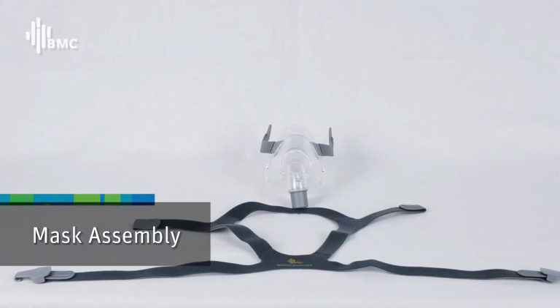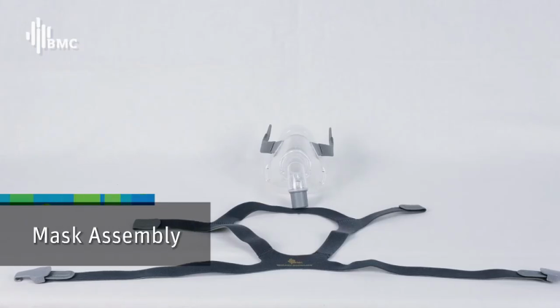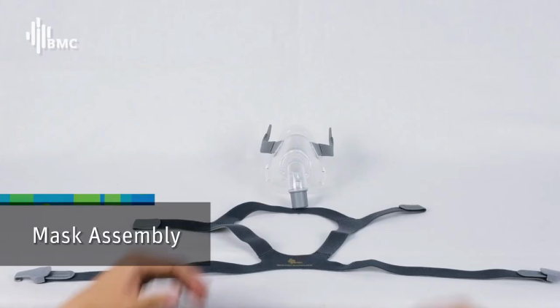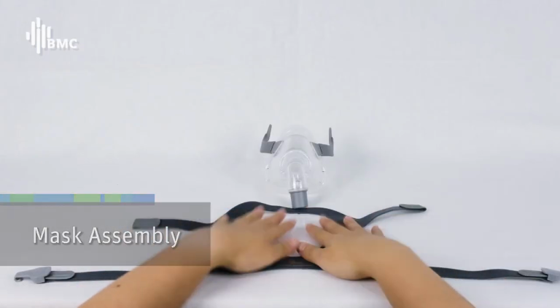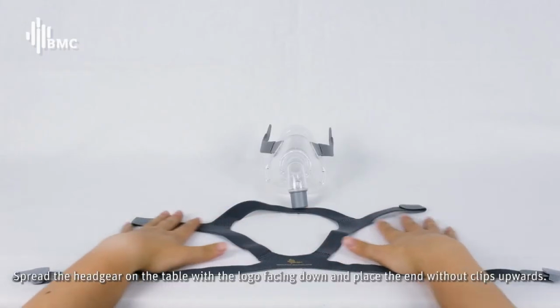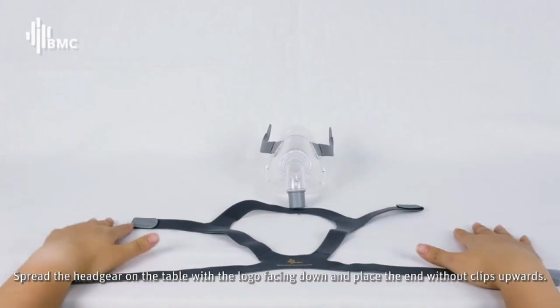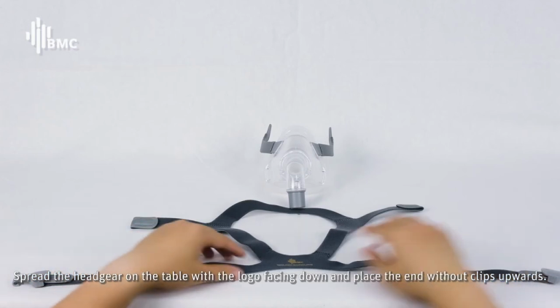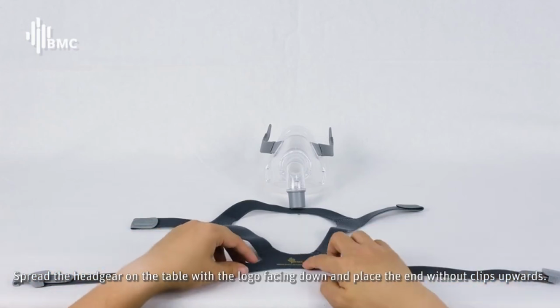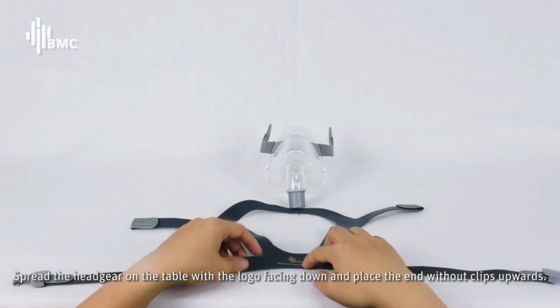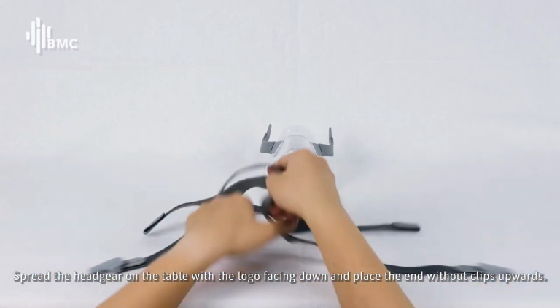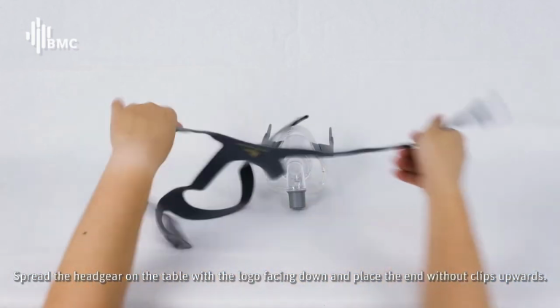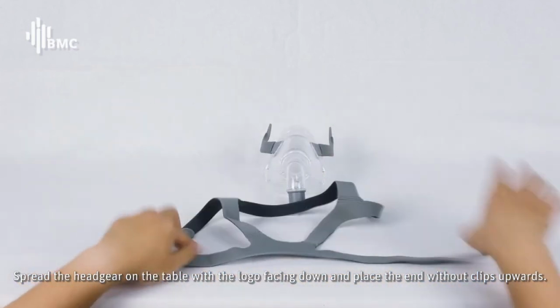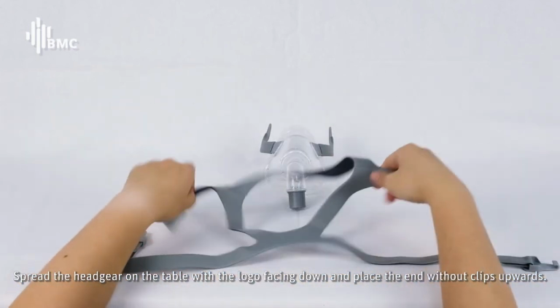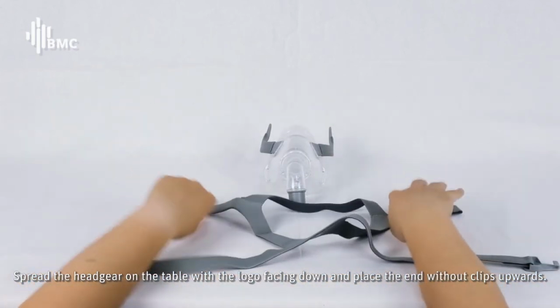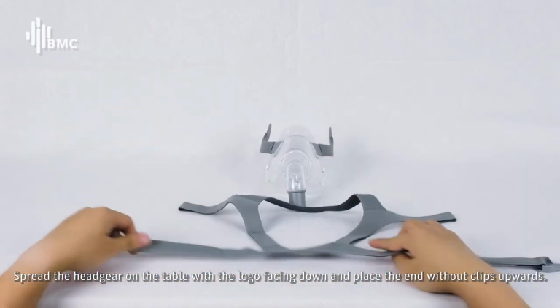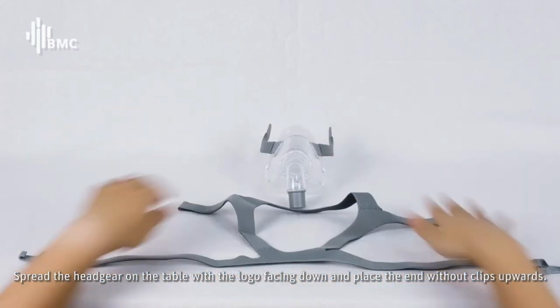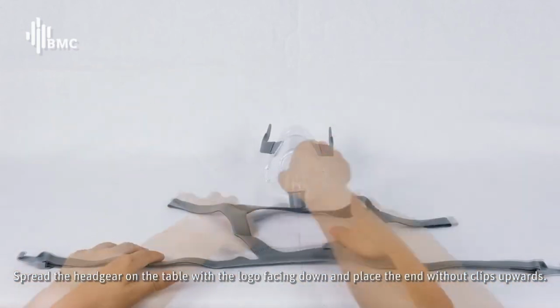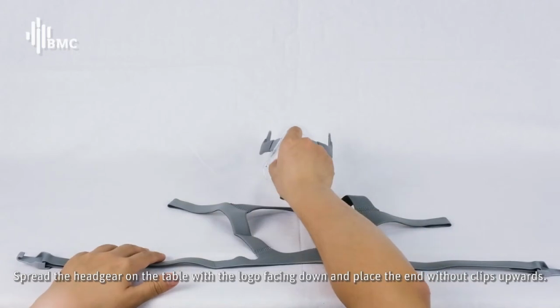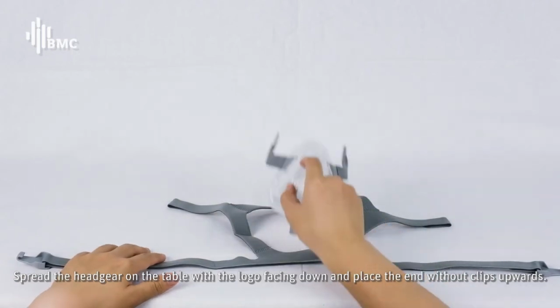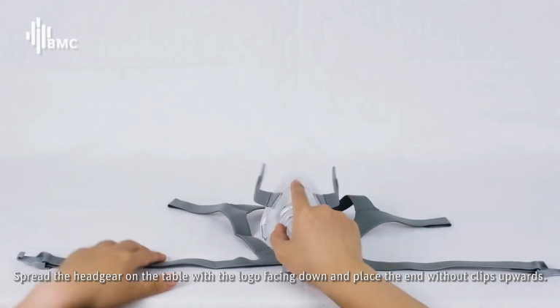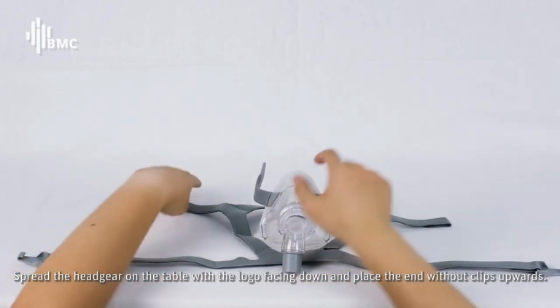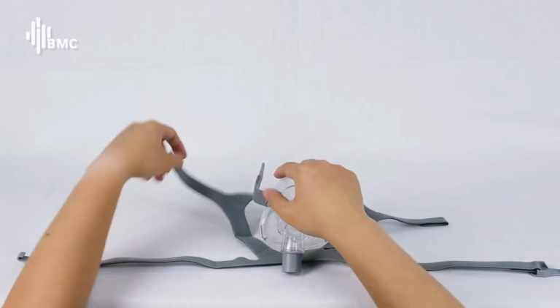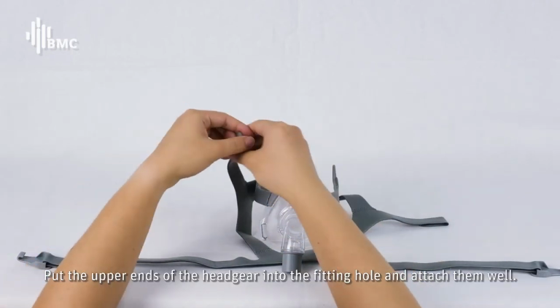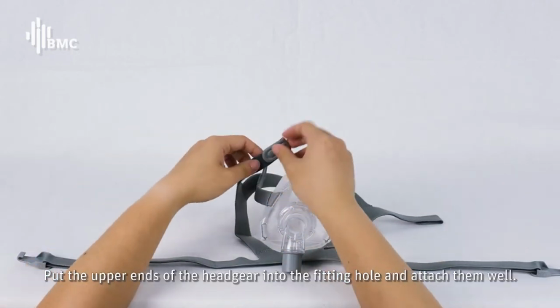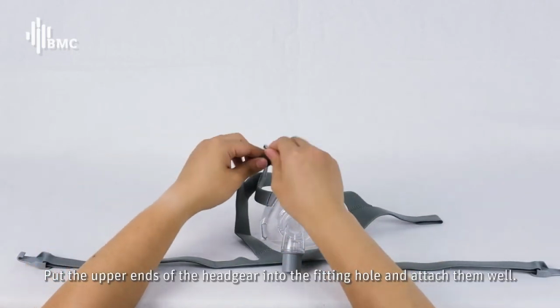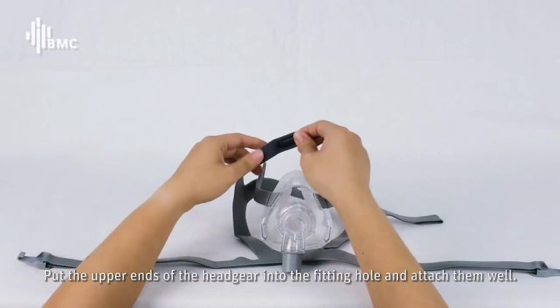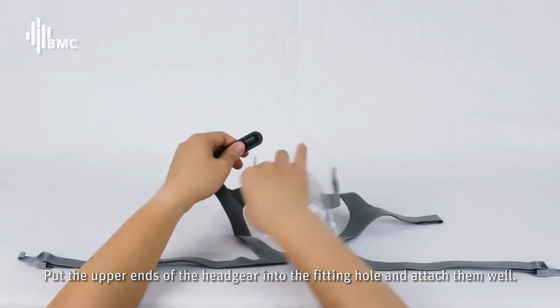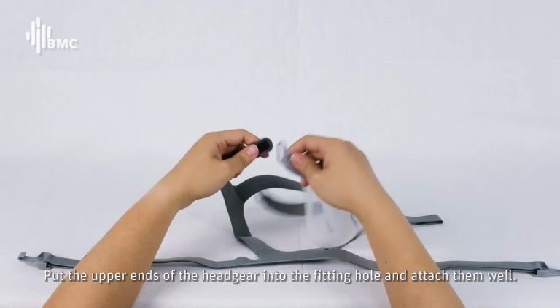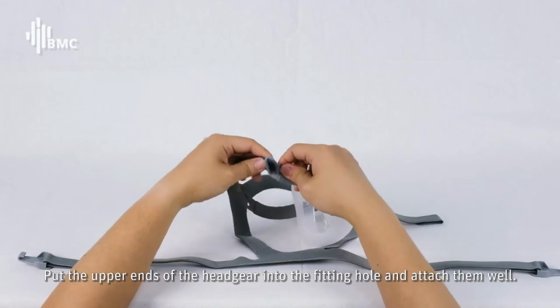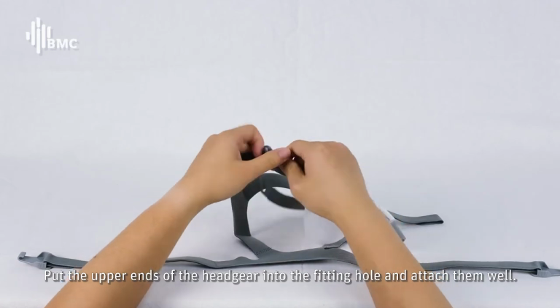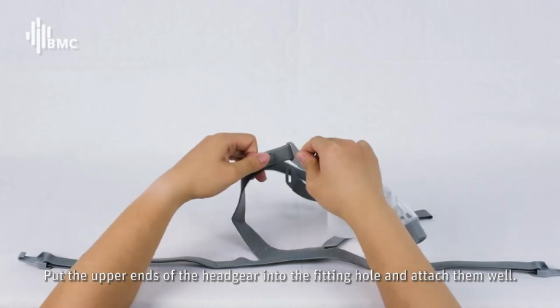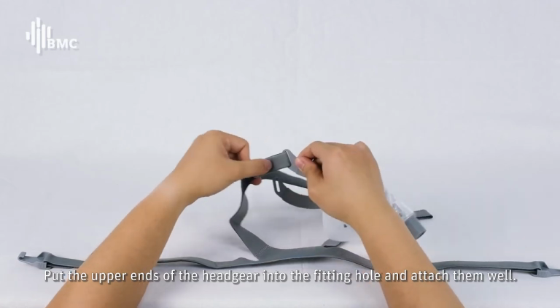Mask Assembly: Spread the headgear on the table with the logo facing down, and place the end without clips upwards. Put the upper ends of the headgear into the fitting hole and attach them well.